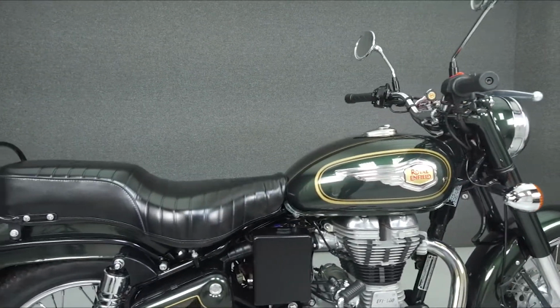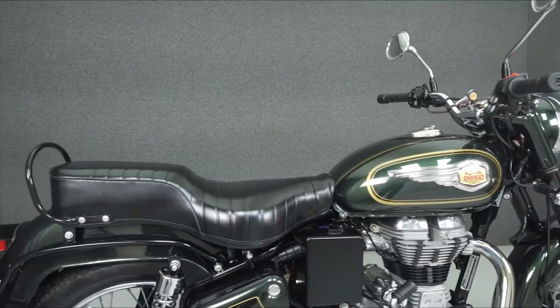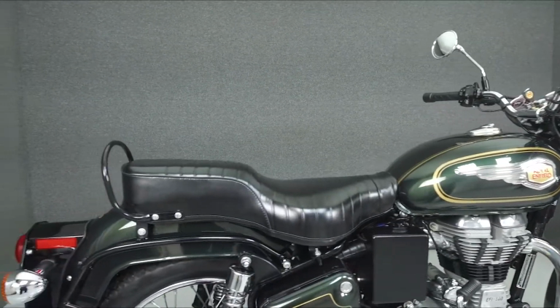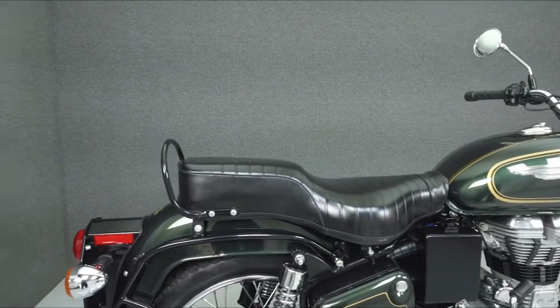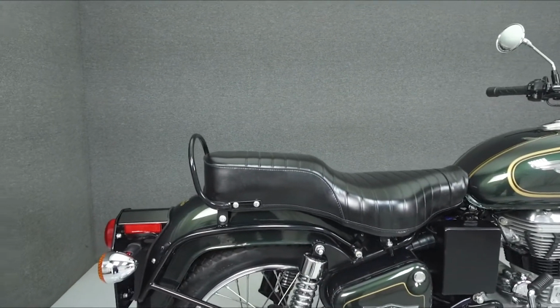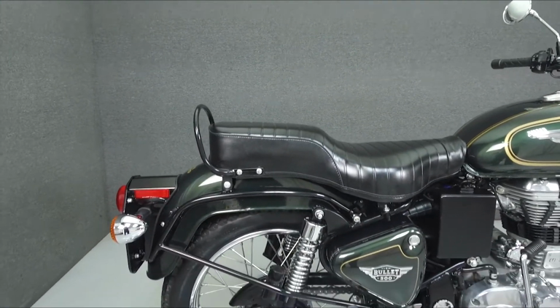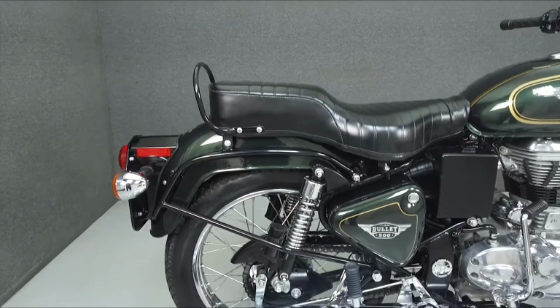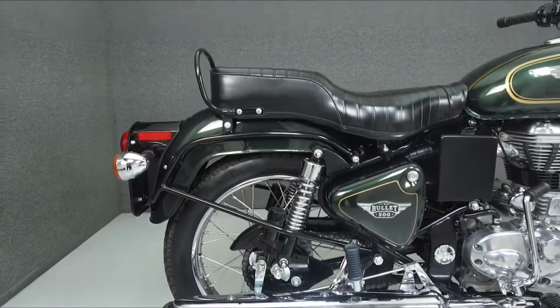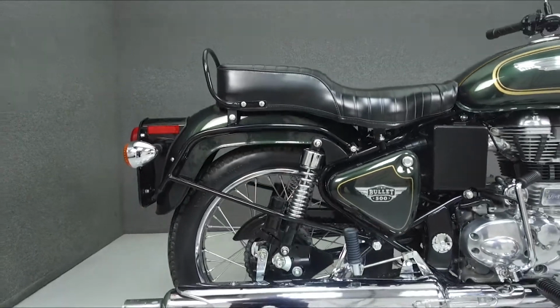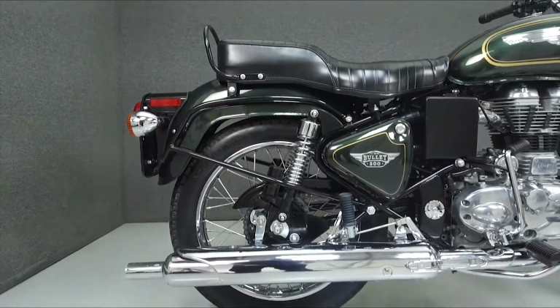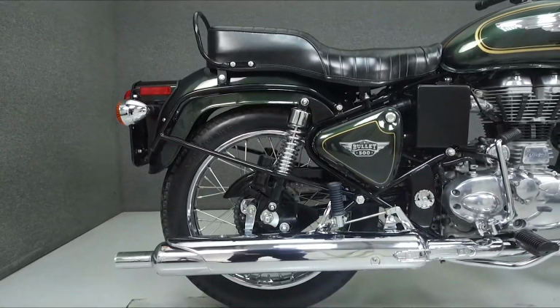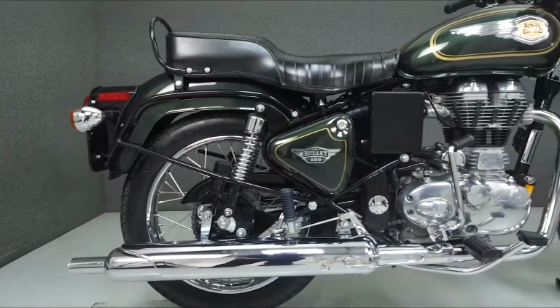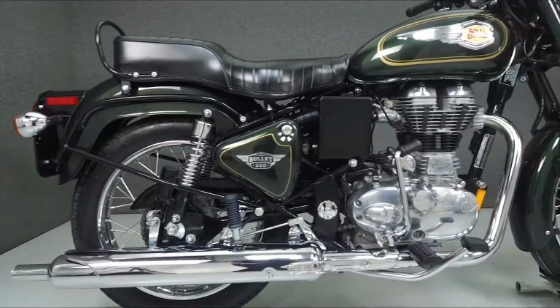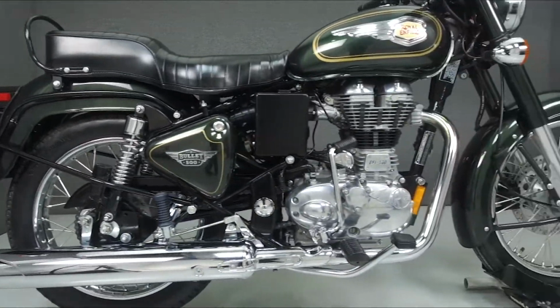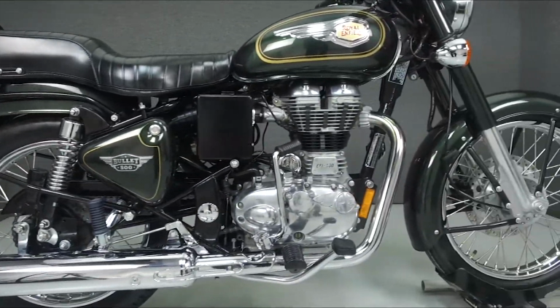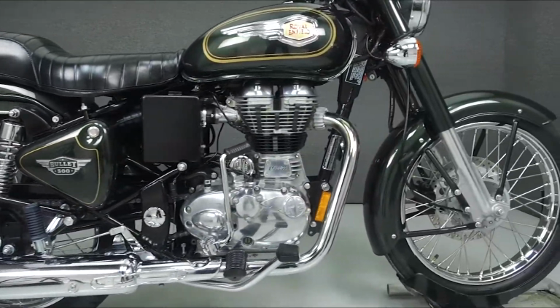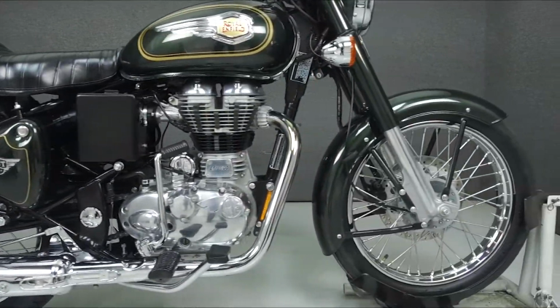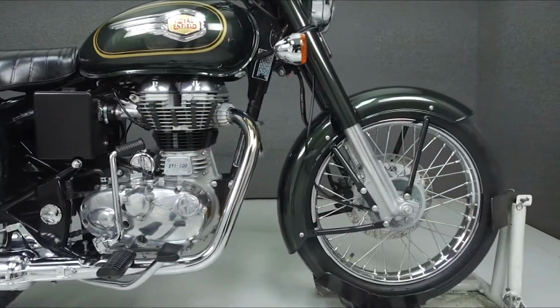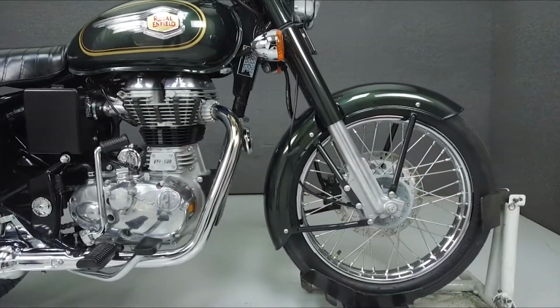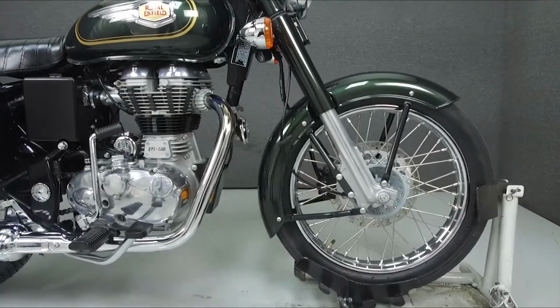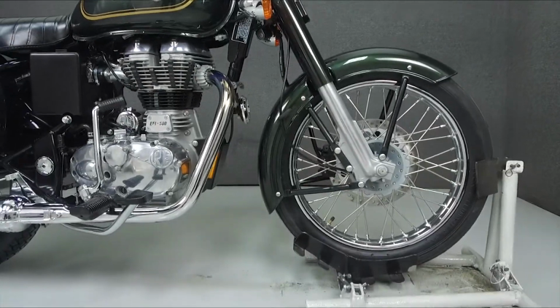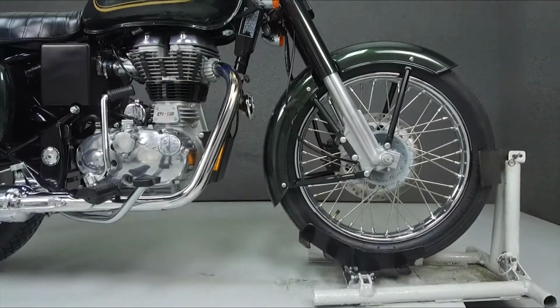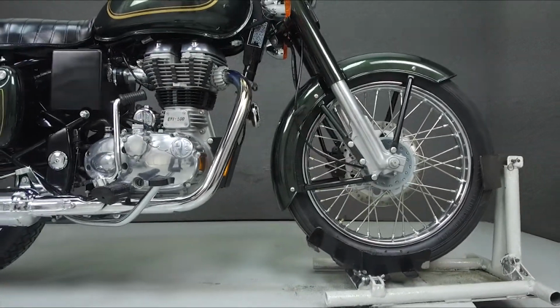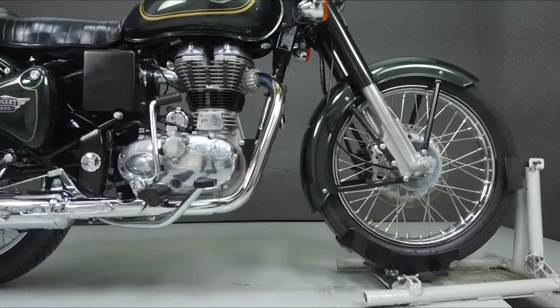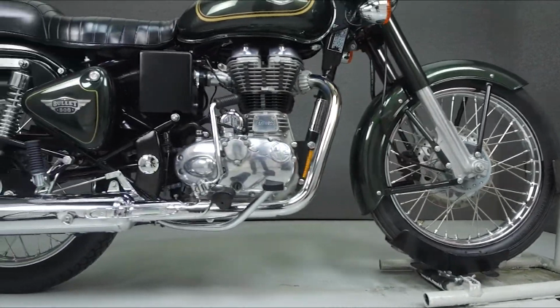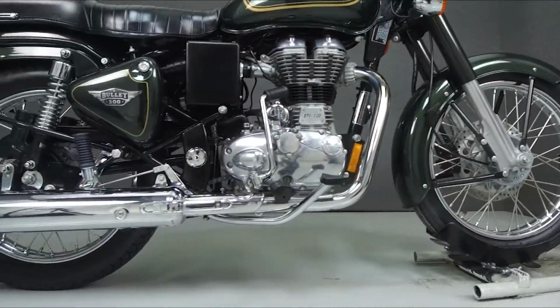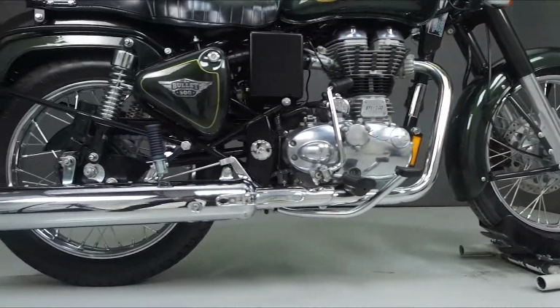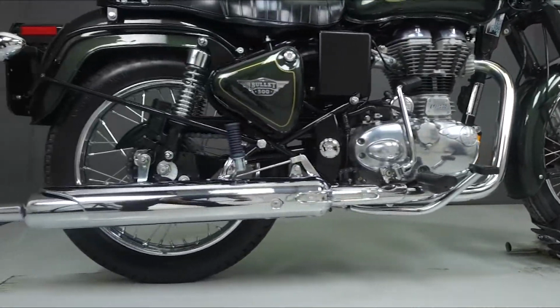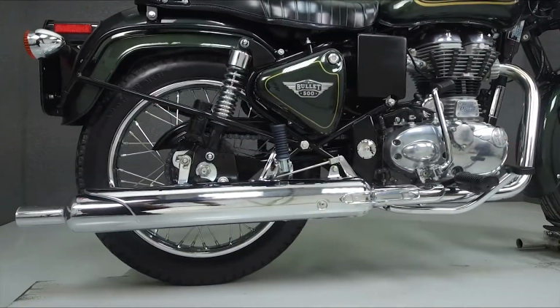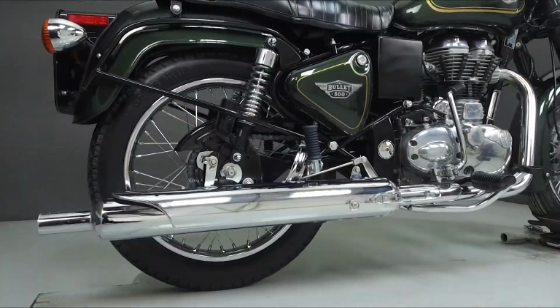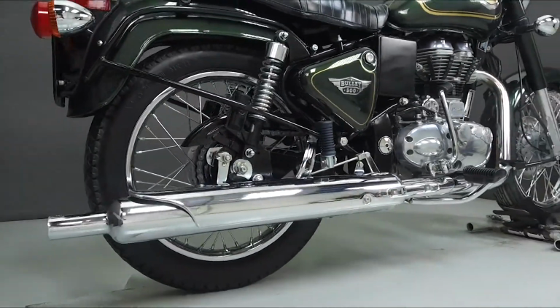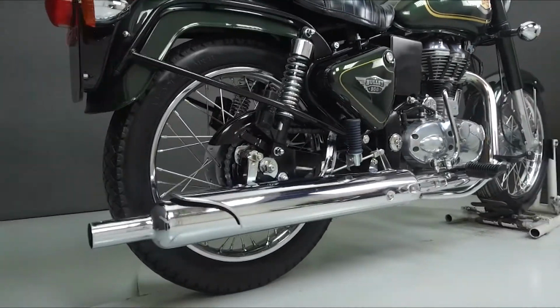Powered by a 499cc engine with a 5-speed transmission, the Bullitt puts out 27 horsepower at 5,250 RPM and has a seat height of 32.5 inches as well as a dry weight of 412 pounds.